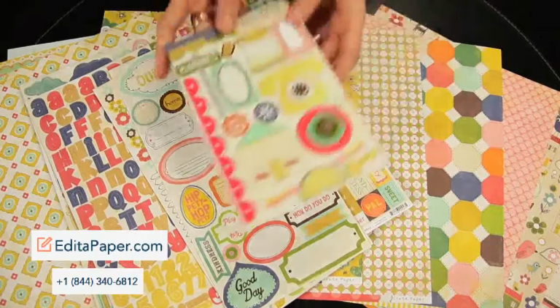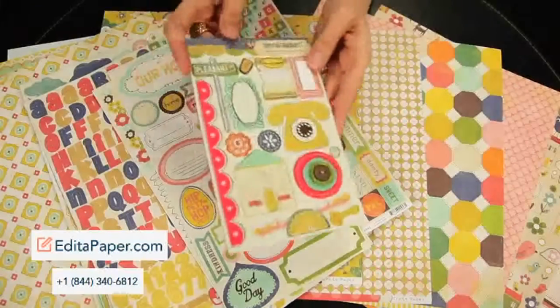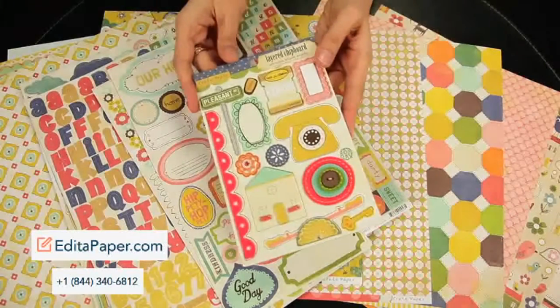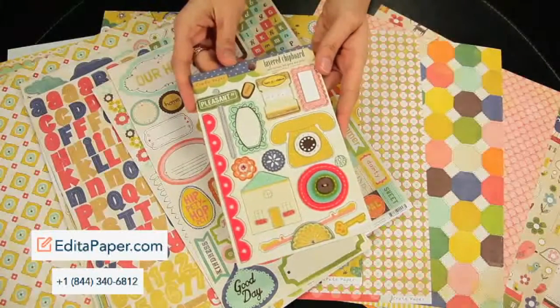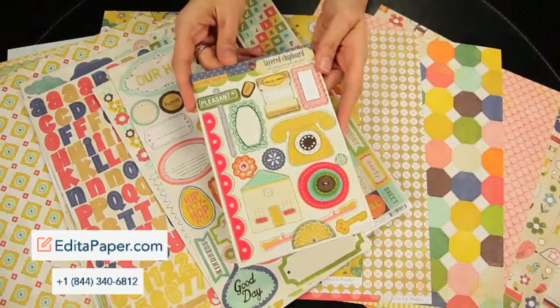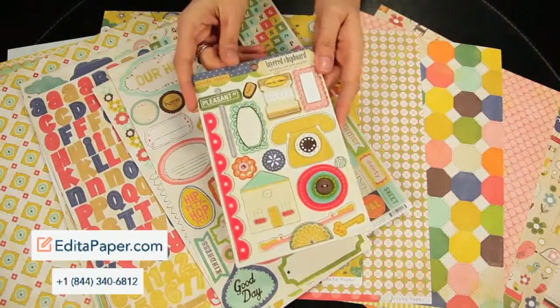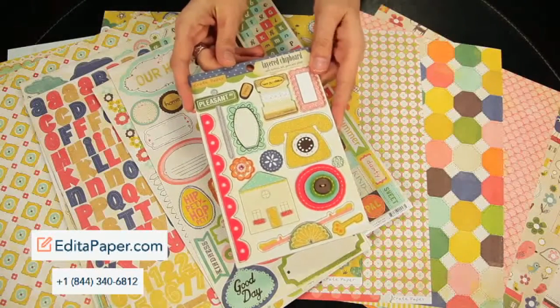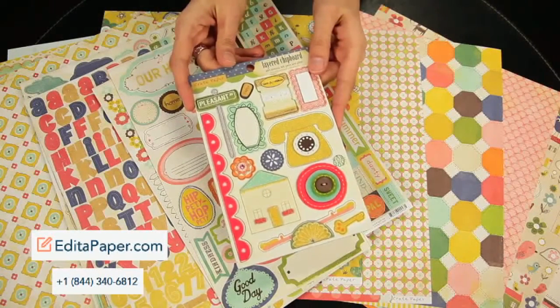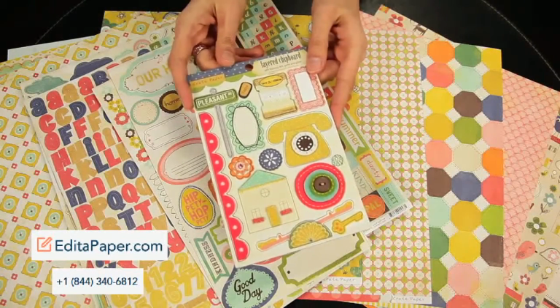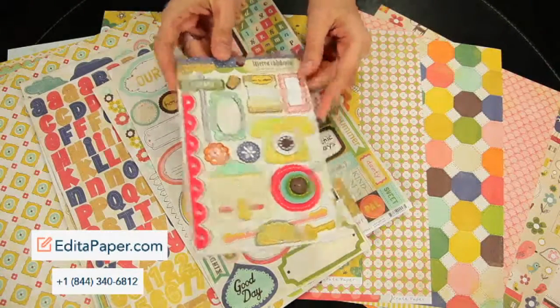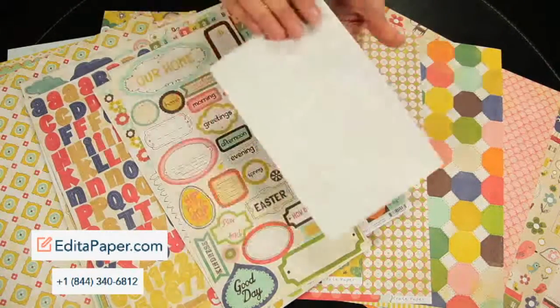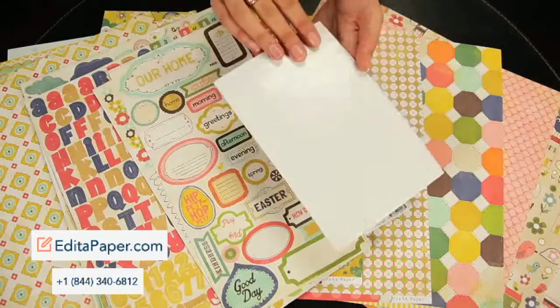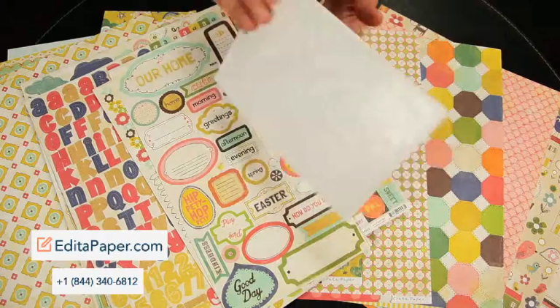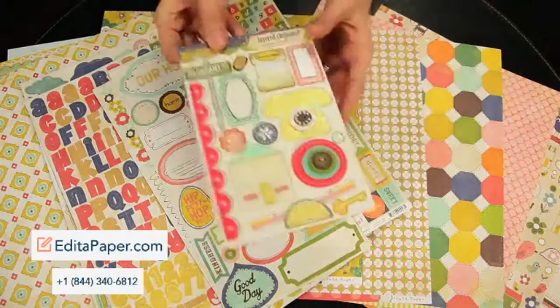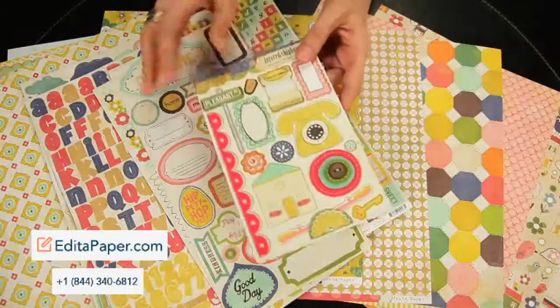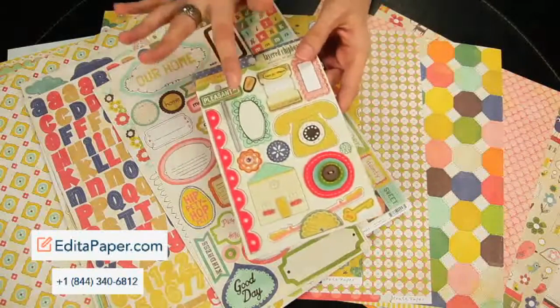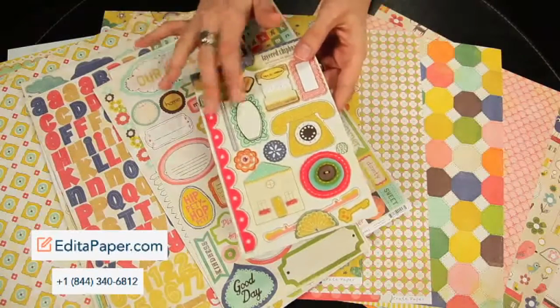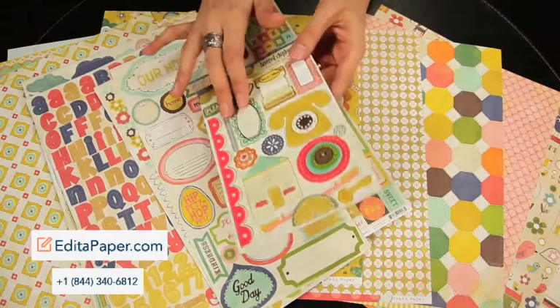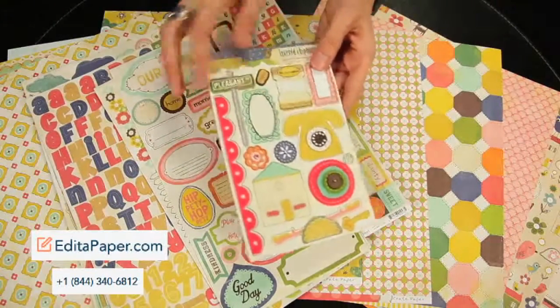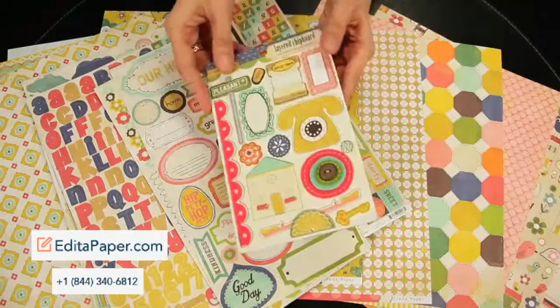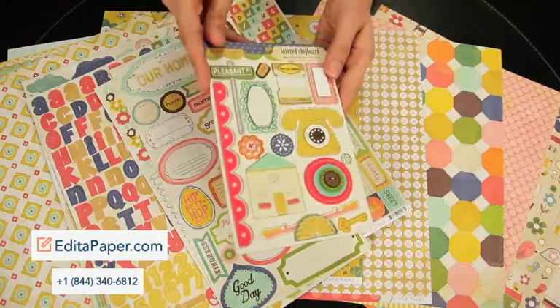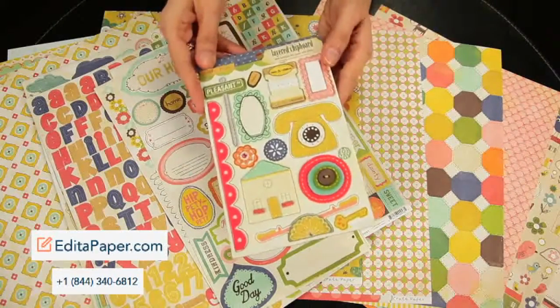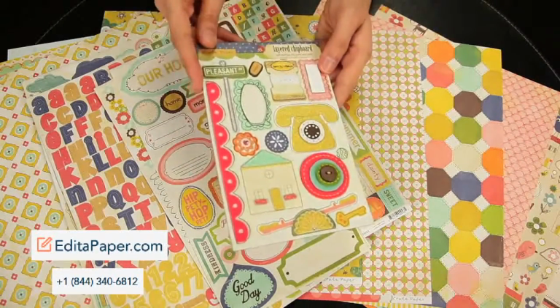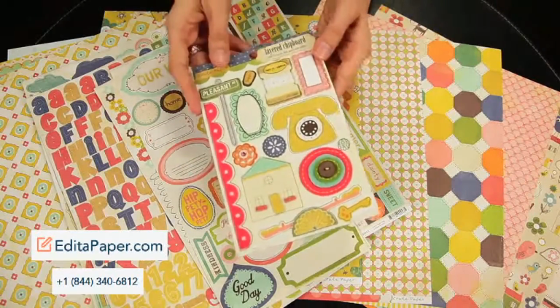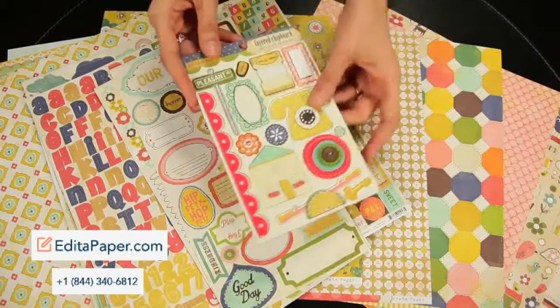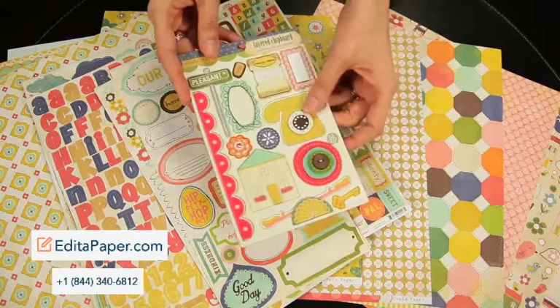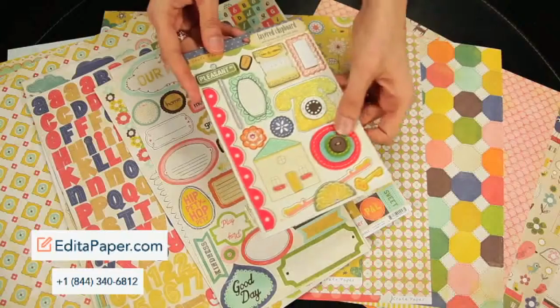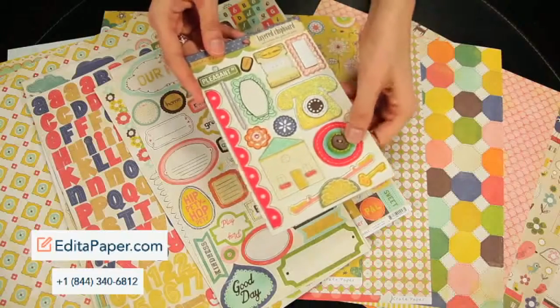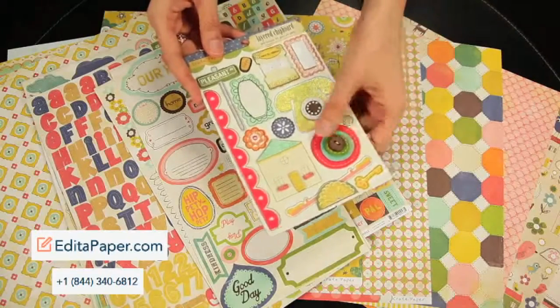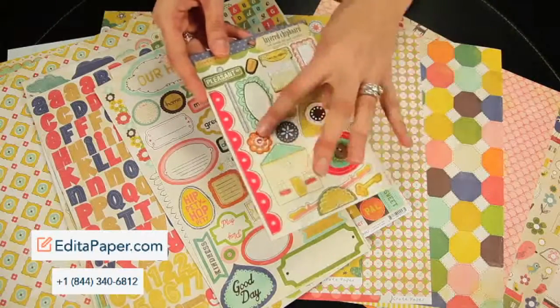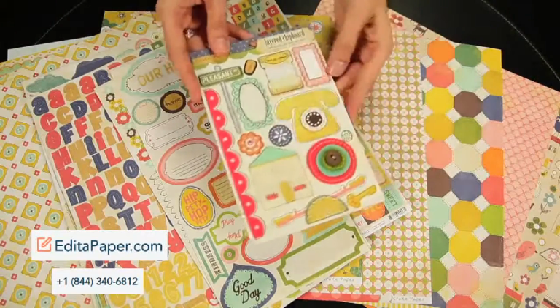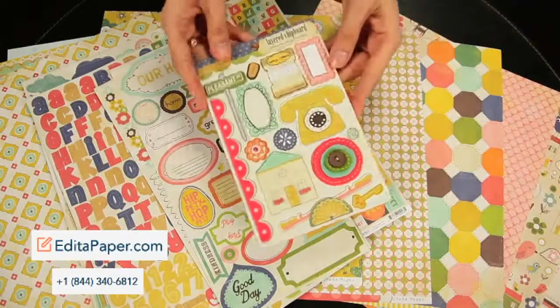Also to coordinate, this is the layered chipboard set. These are self-adhesive as well, but they're layered chipboard pieces and they have a few additions of glitter or felt or rhinestones.